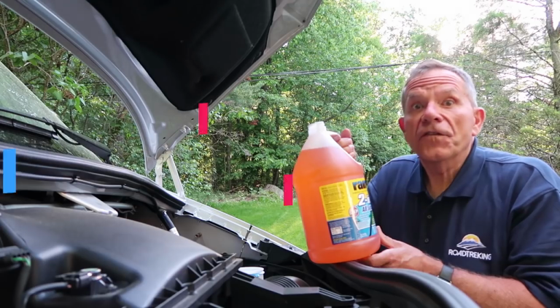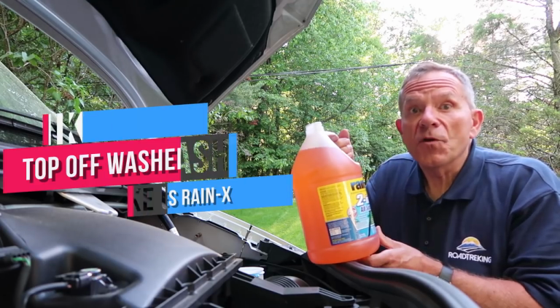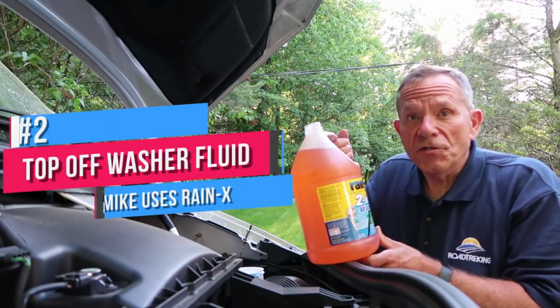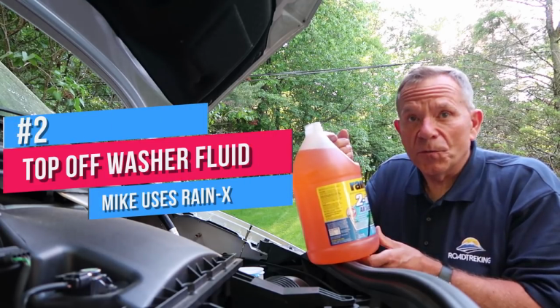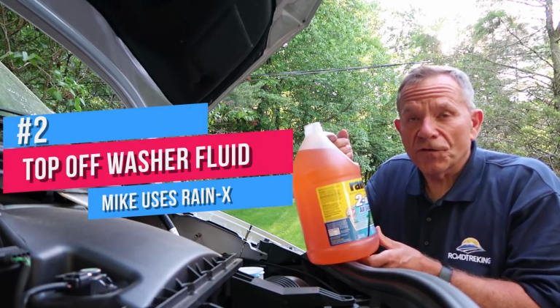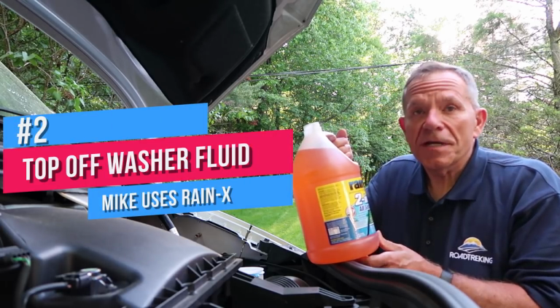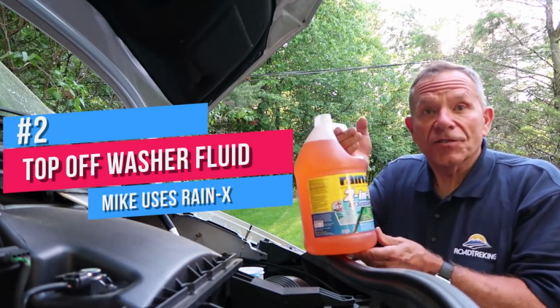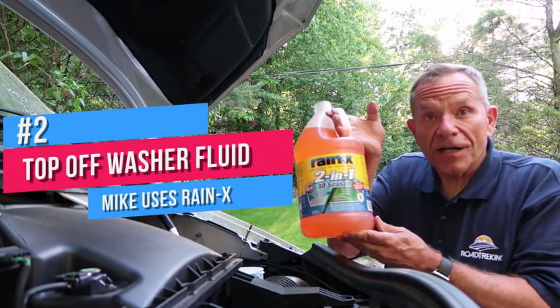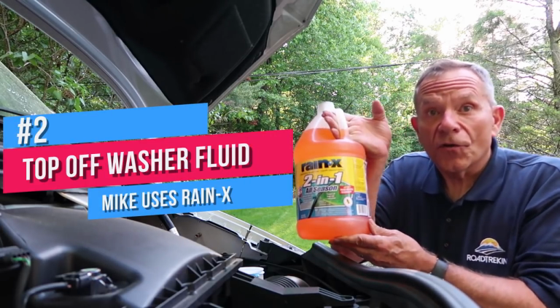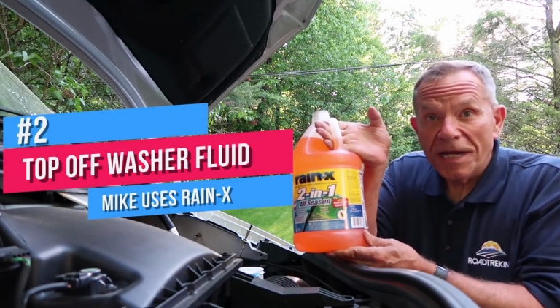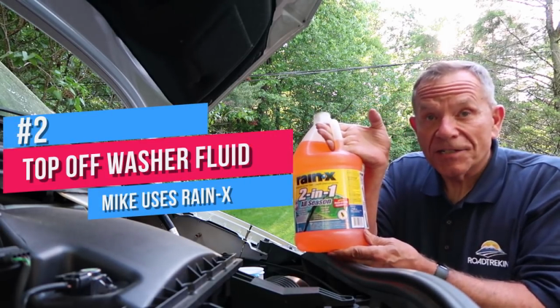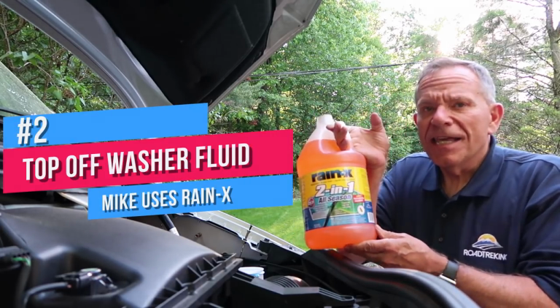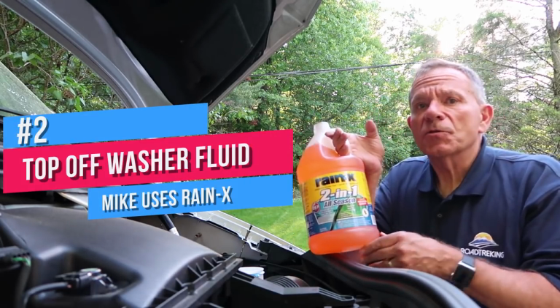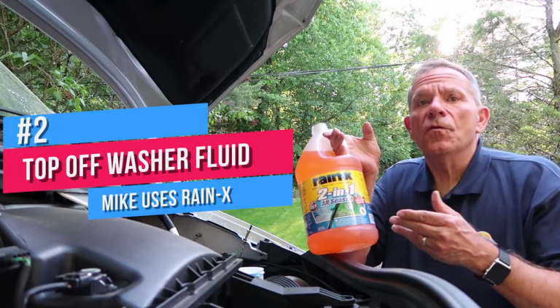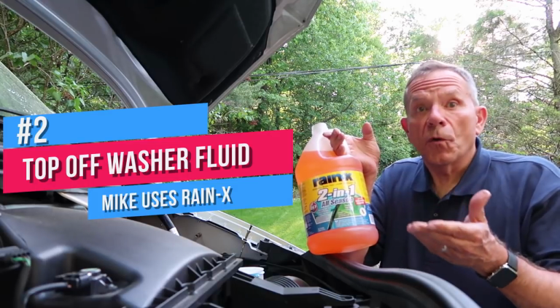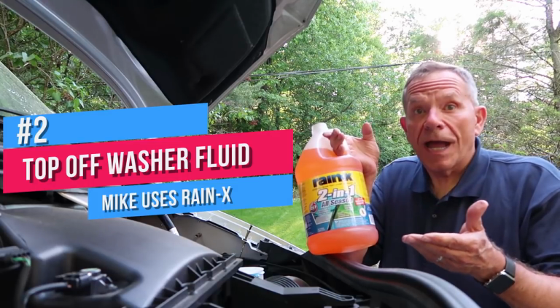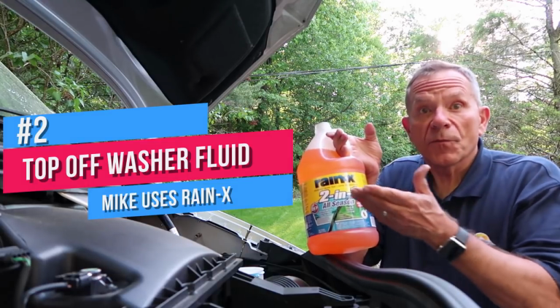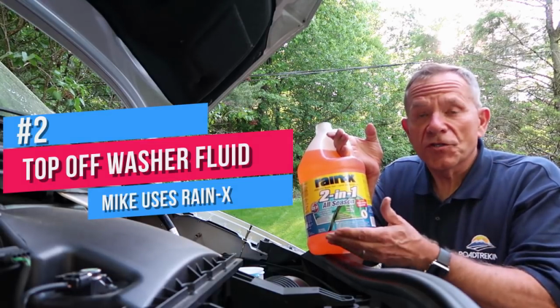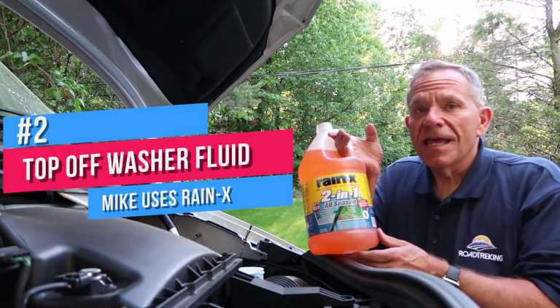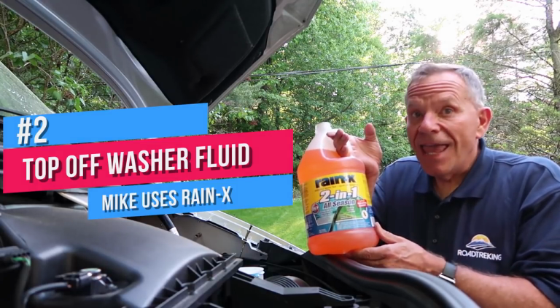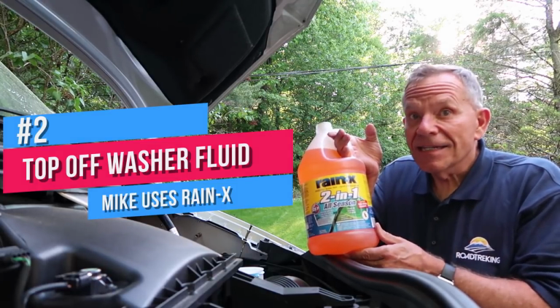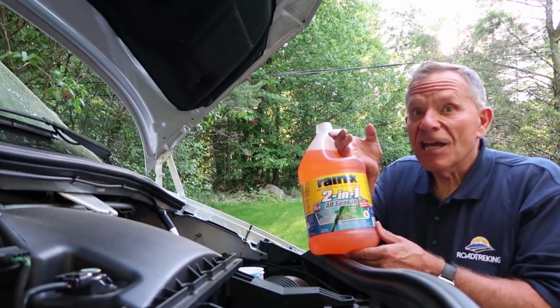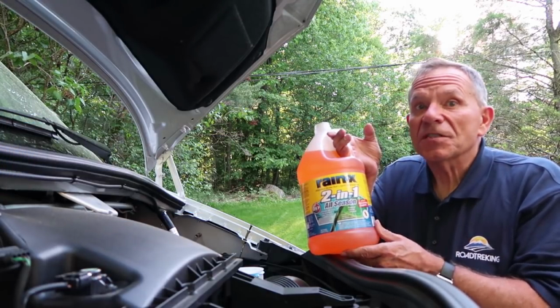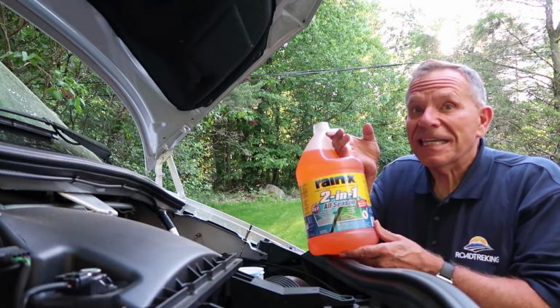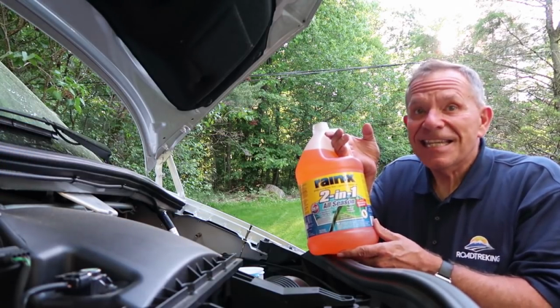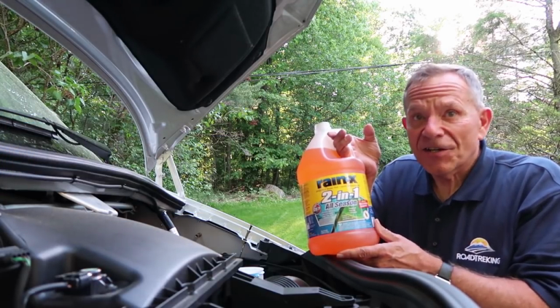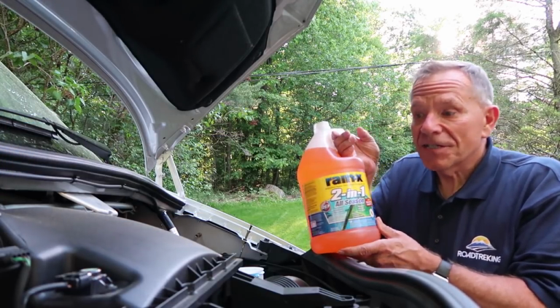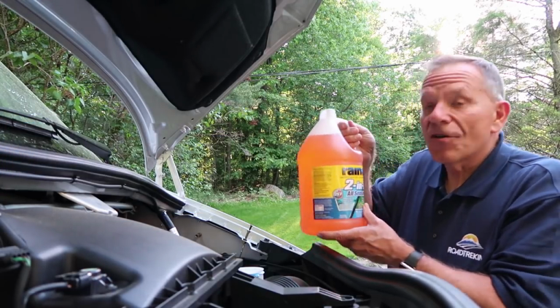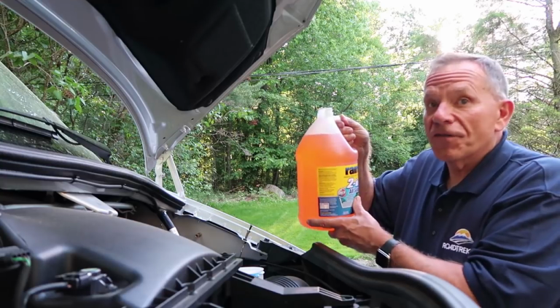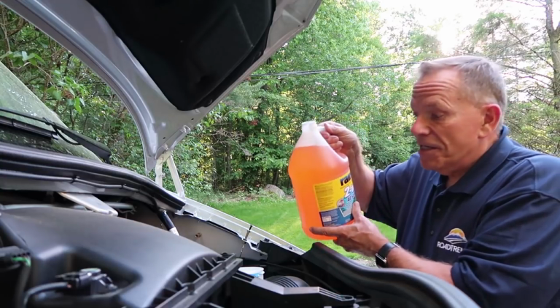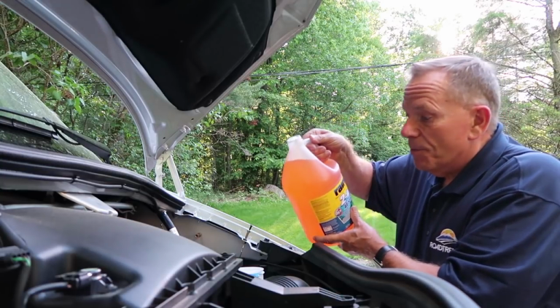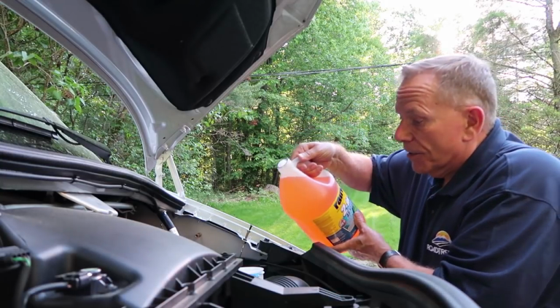Fill up your windshield washer fluid. I use a product called Rain-X. It helps remove road grime from the windshield and it helps make it easier to get off the dead bugs.